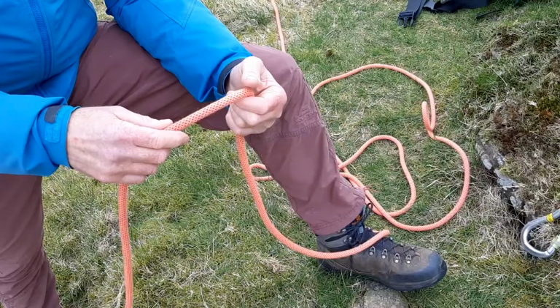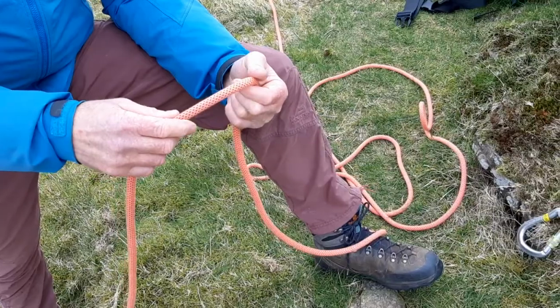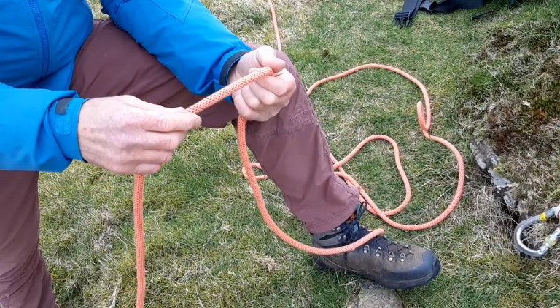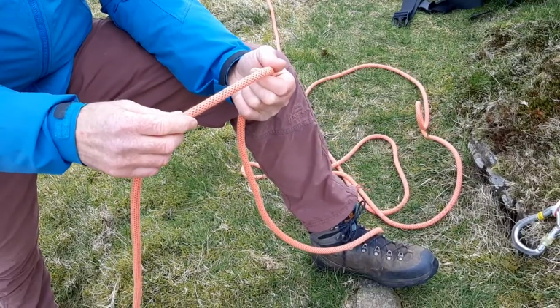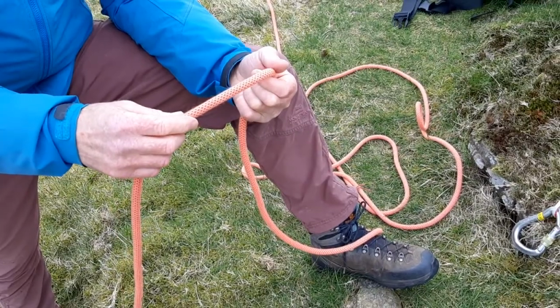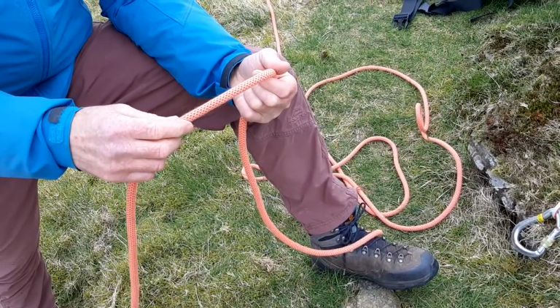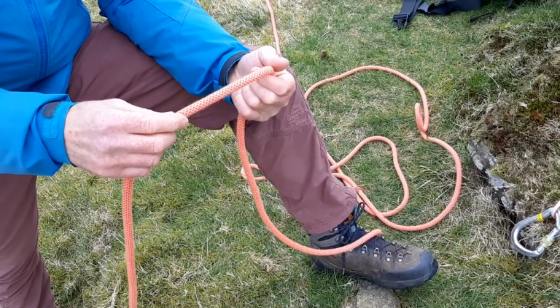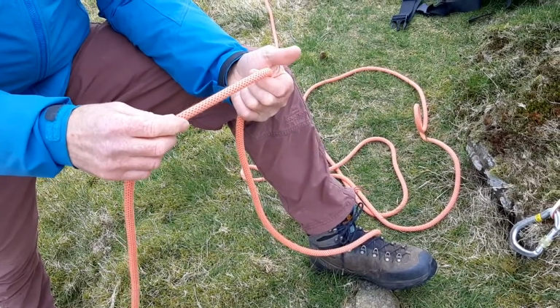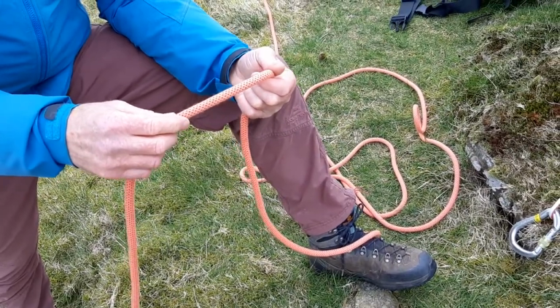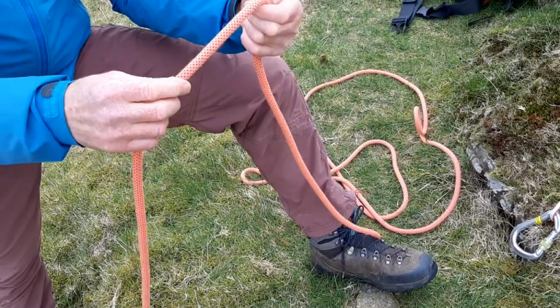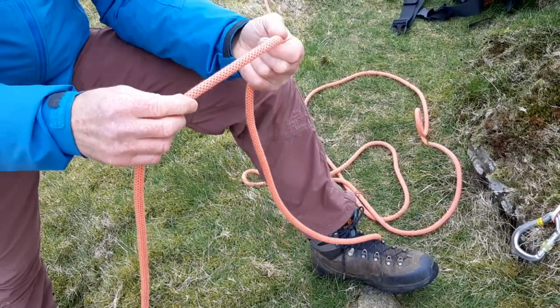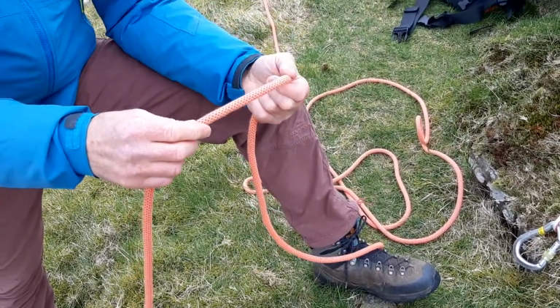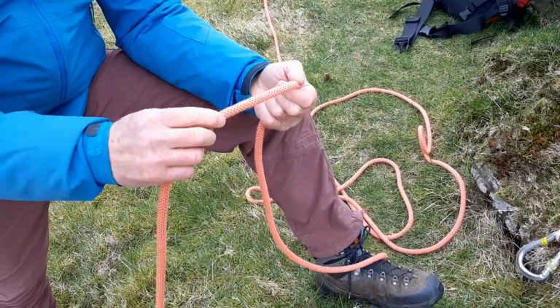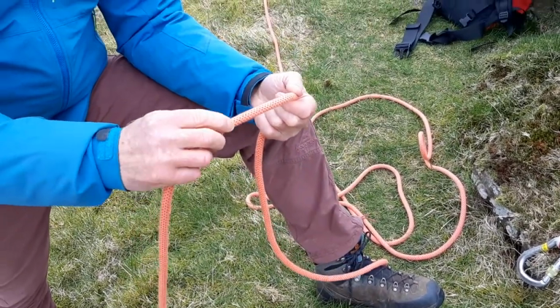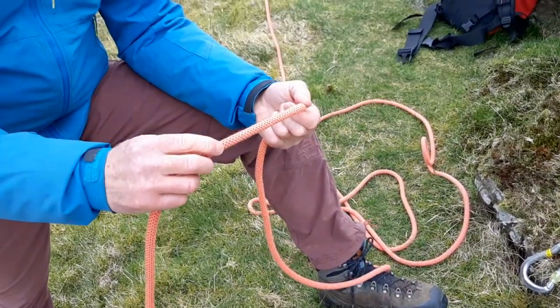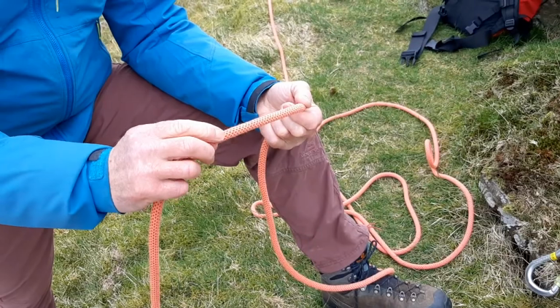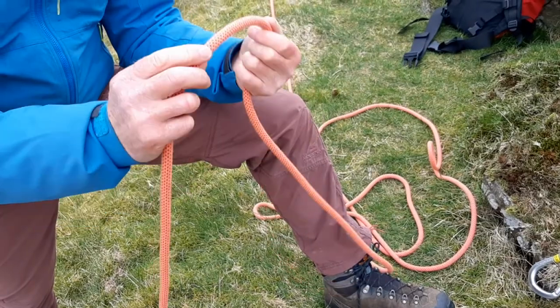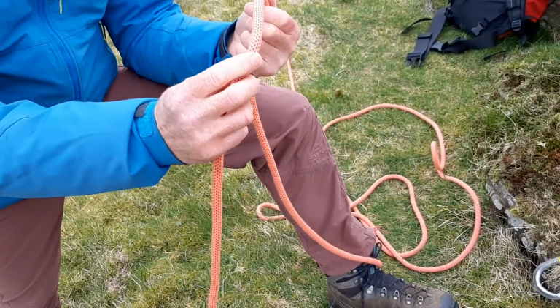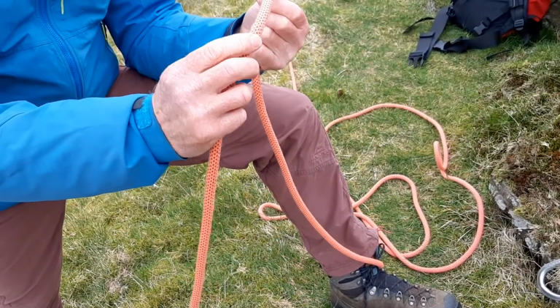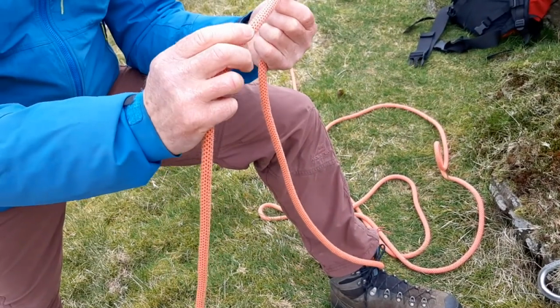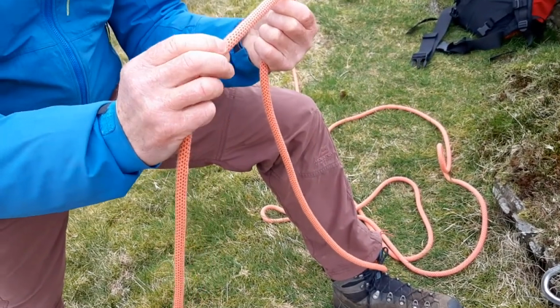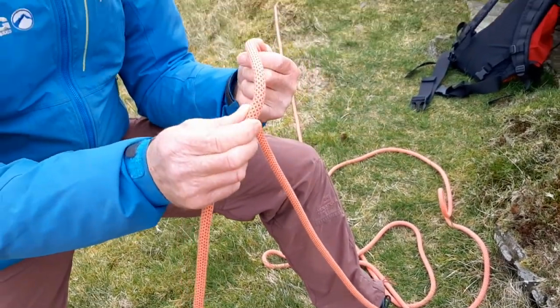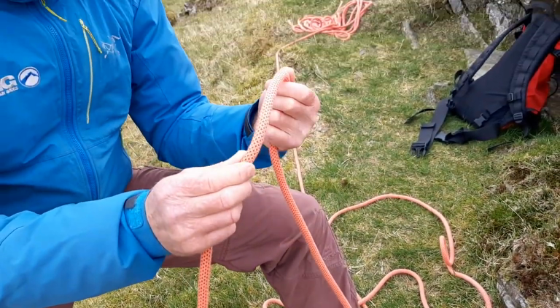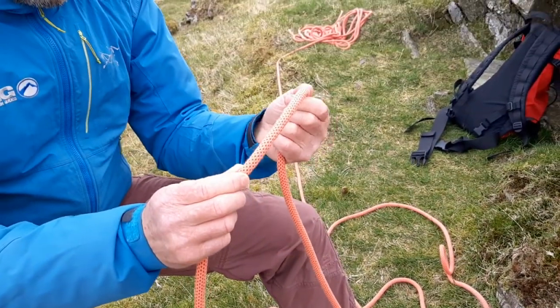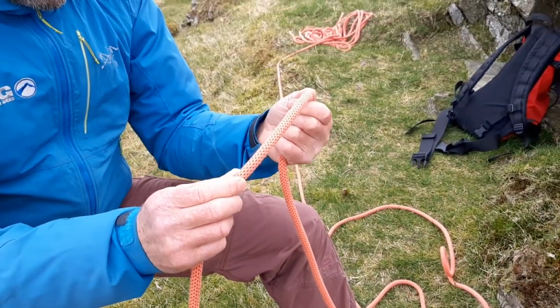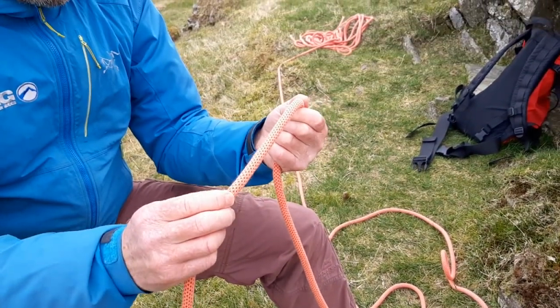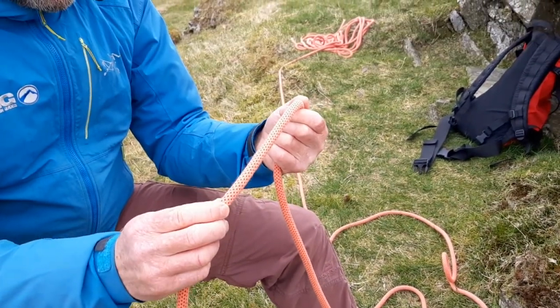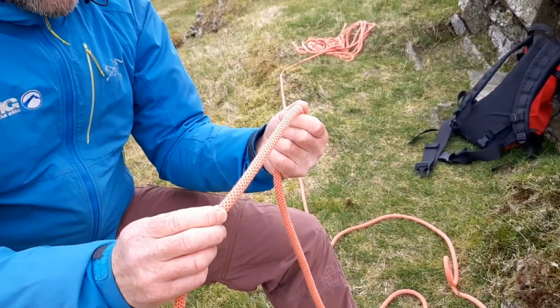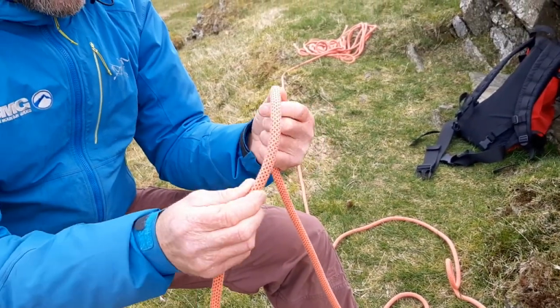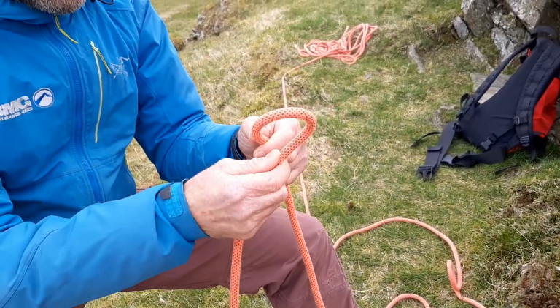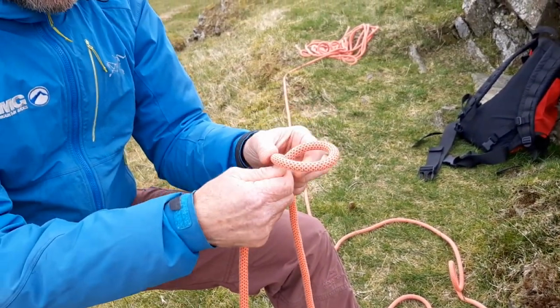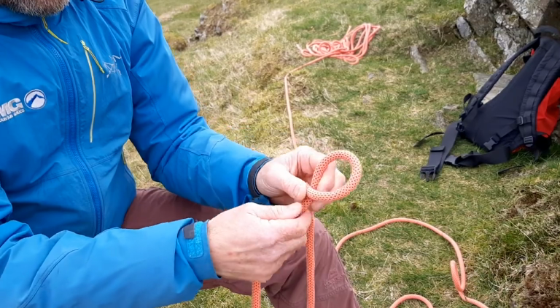This is how I tie a clove hitch. I pinch the rope here — I'm right-handed, so I hold it in my right hand — and hold it firm in my left hand, then twist it behind.